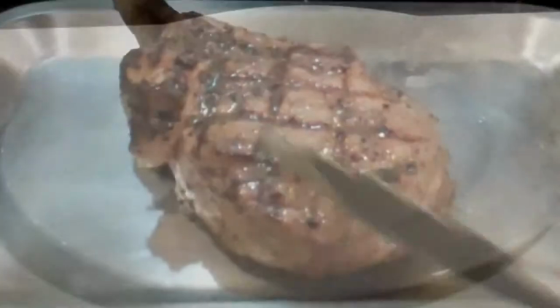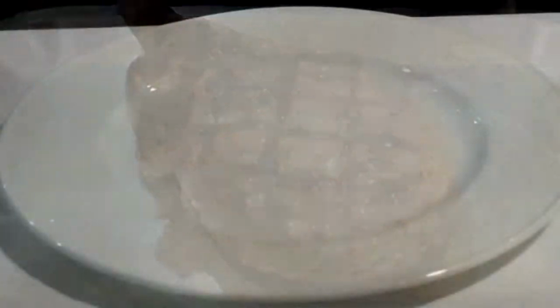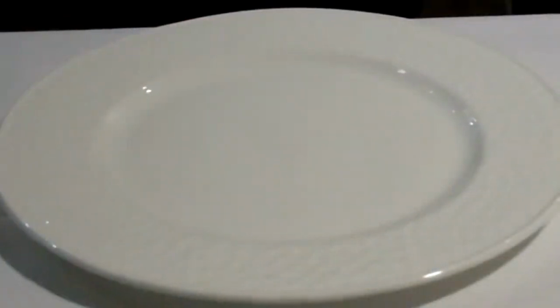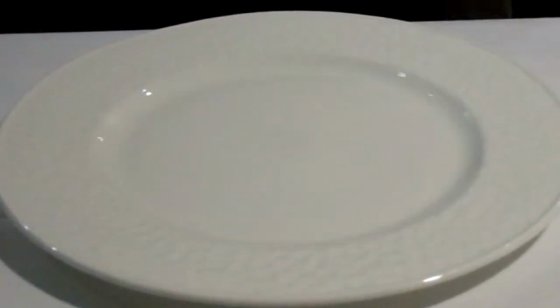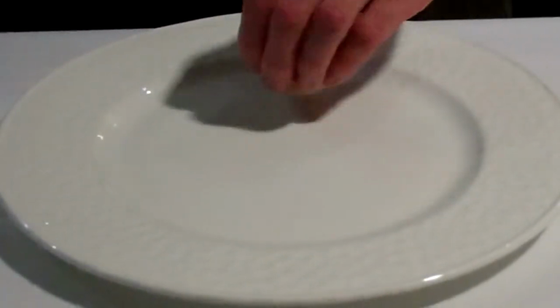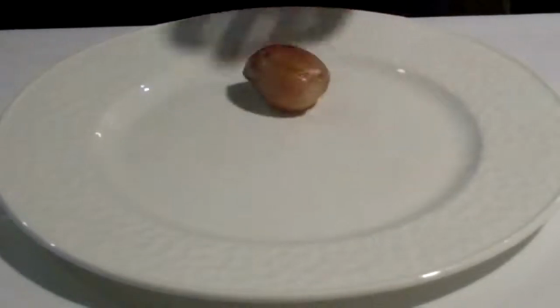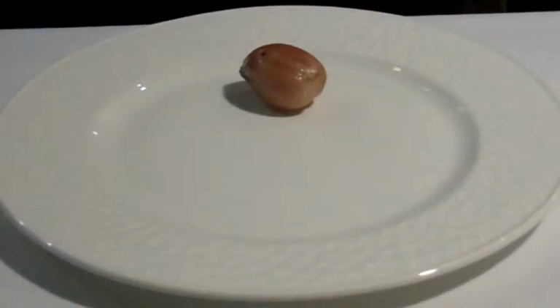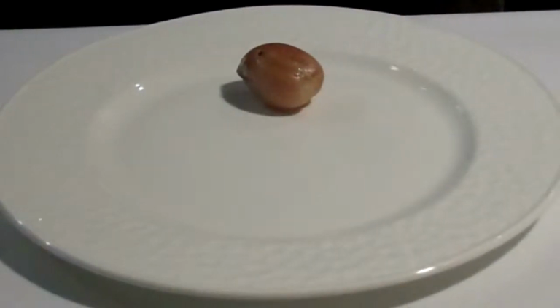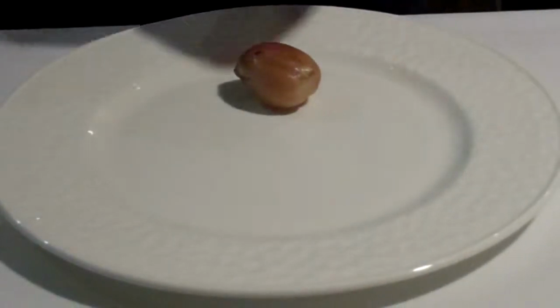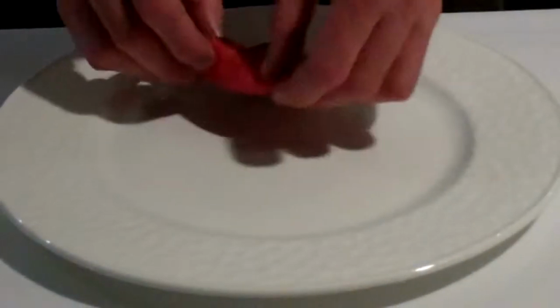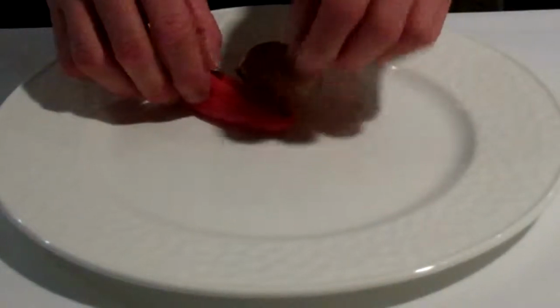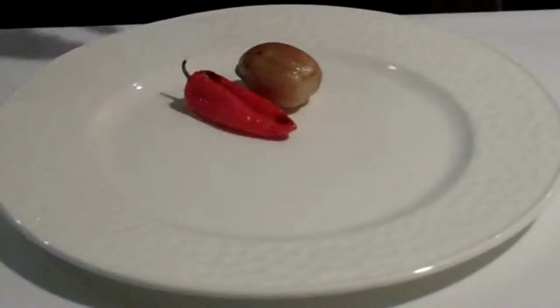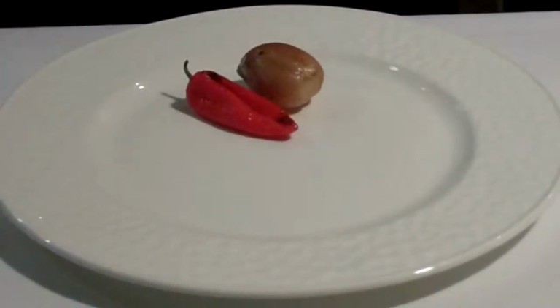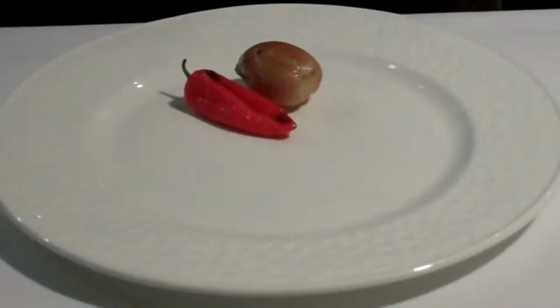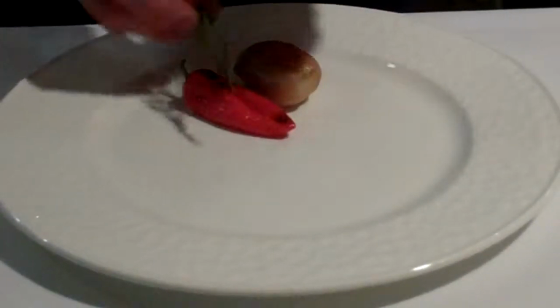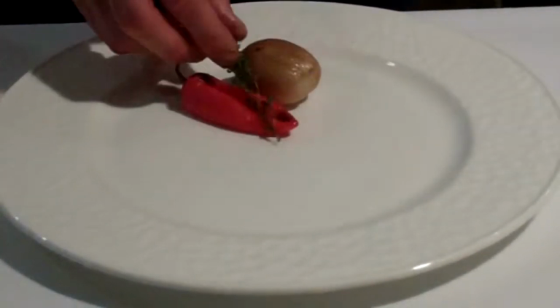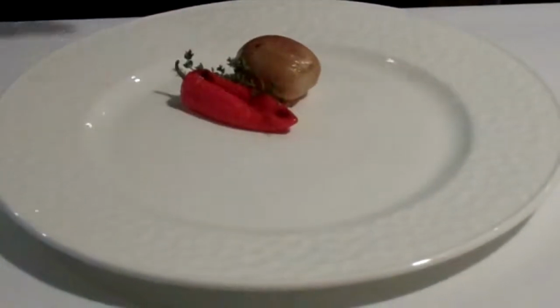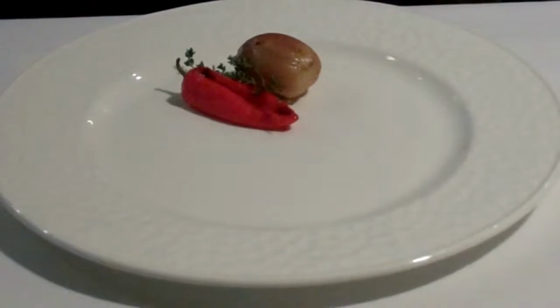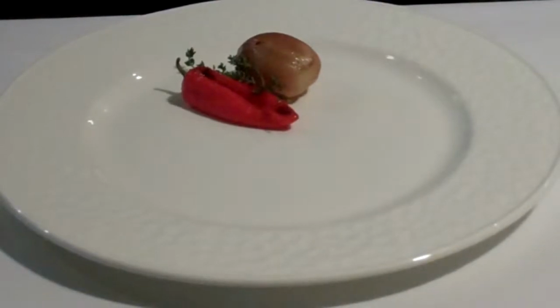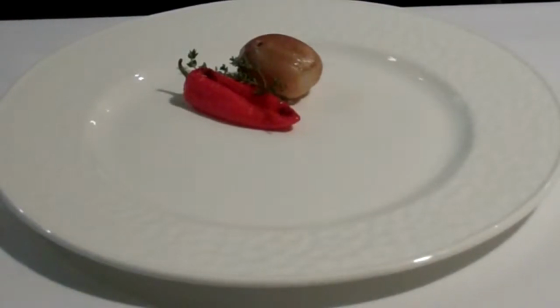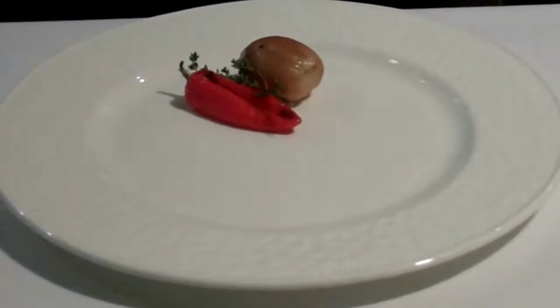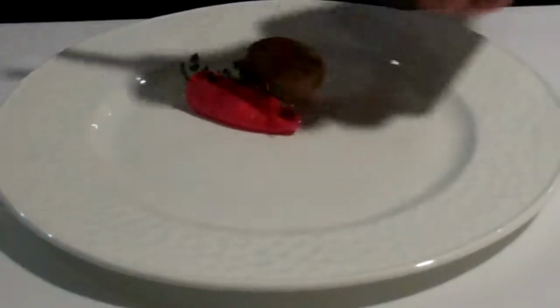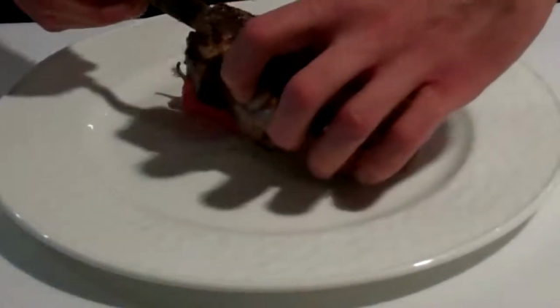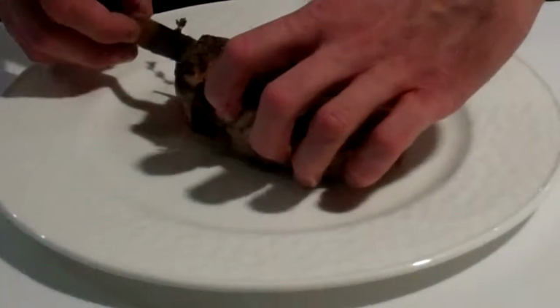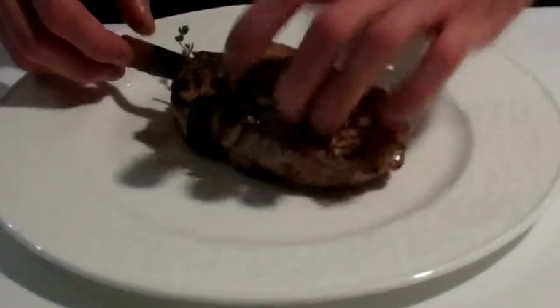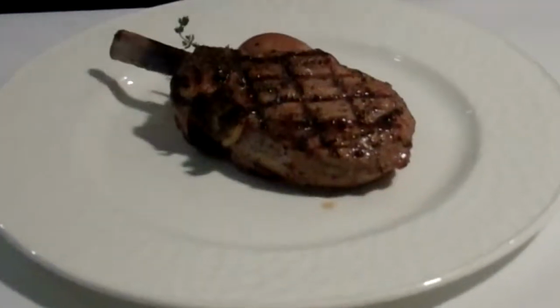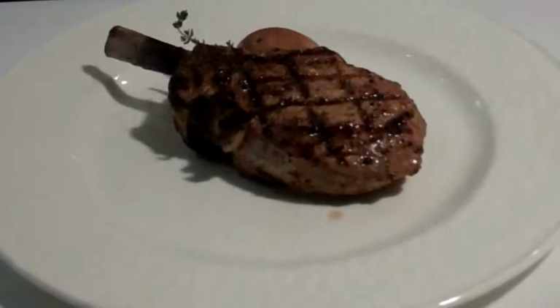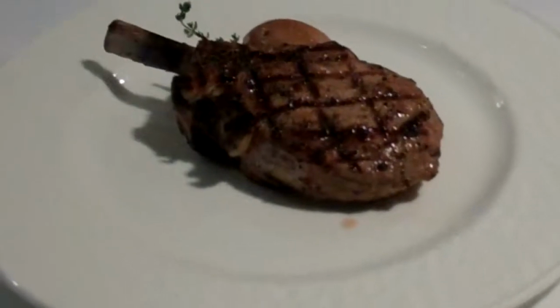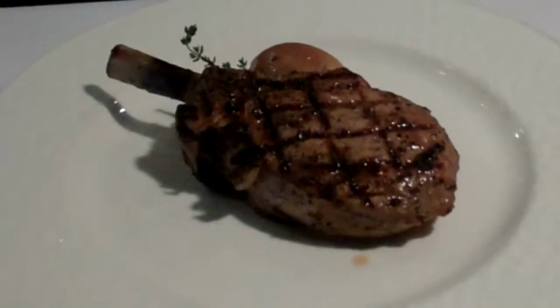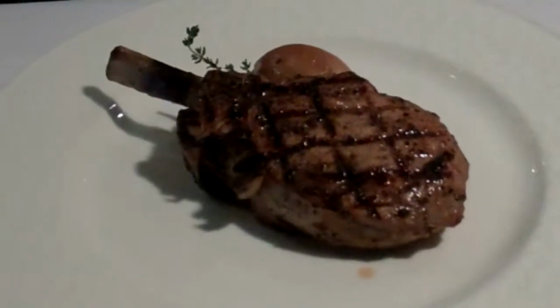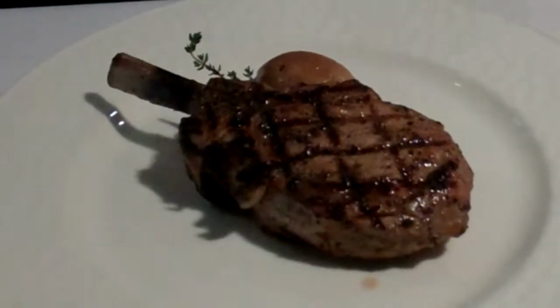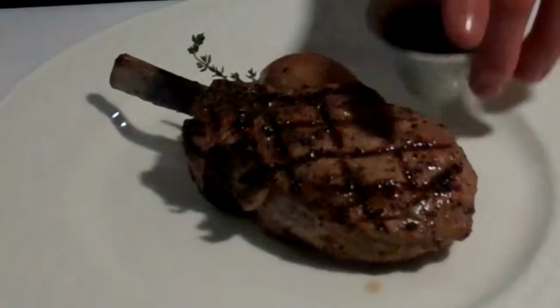To complete the veal chop, you're going to put your roasted shallot and roasted sweet pepper on the plate, garnish with a thyme sprig, place the steak in the center of the plate, and then on the side, the sauce of the guest's choice.